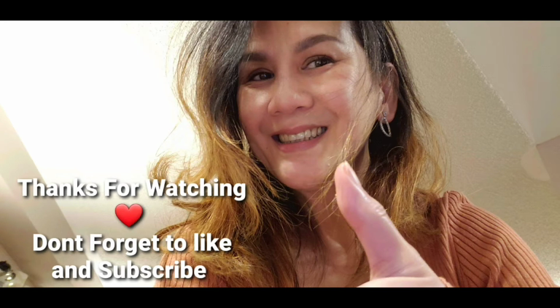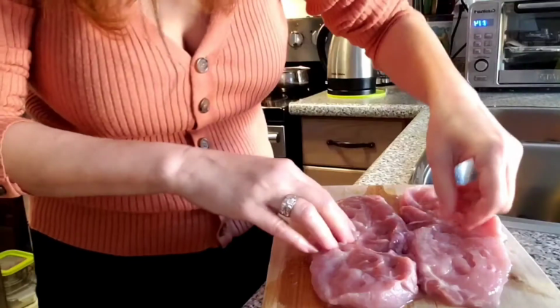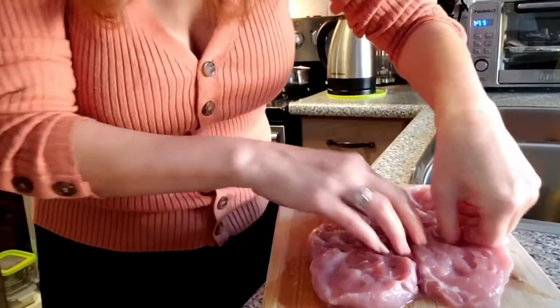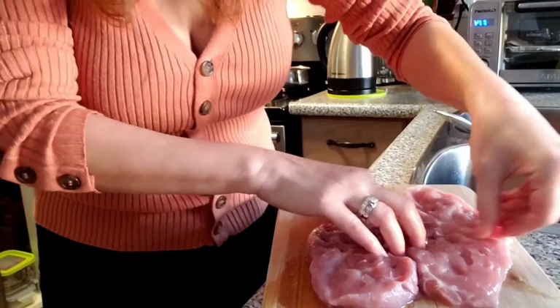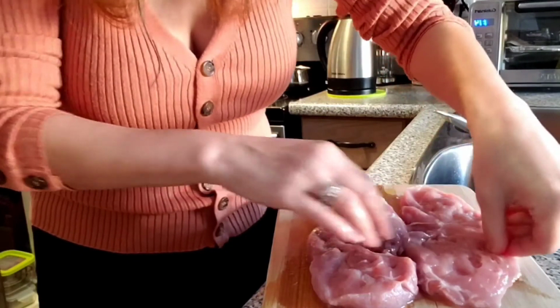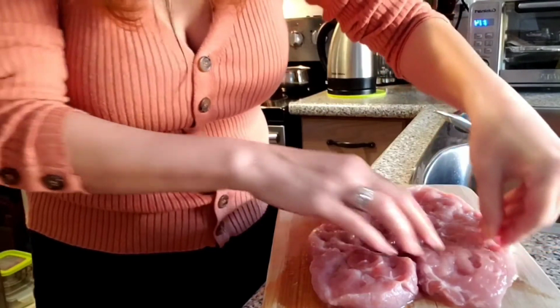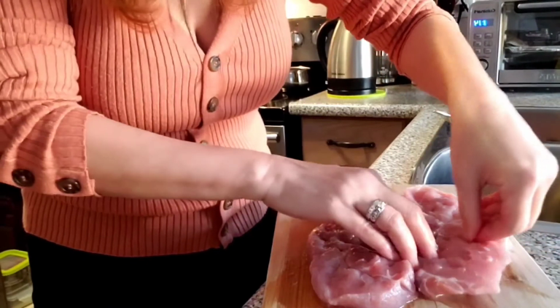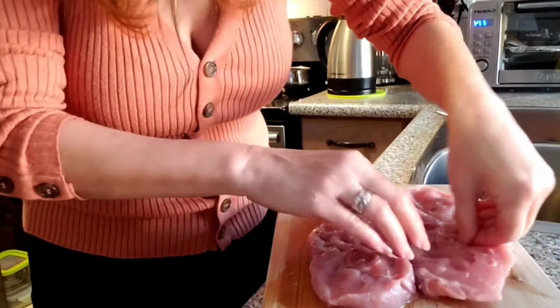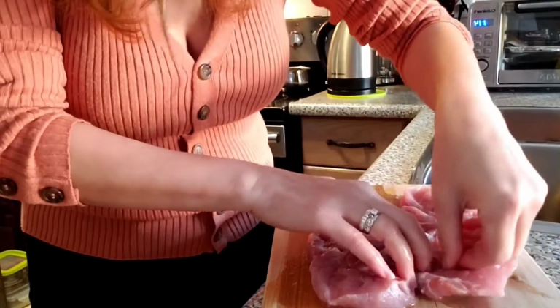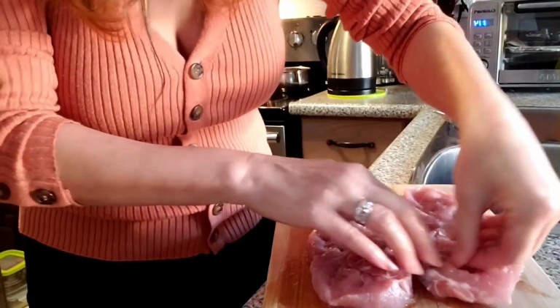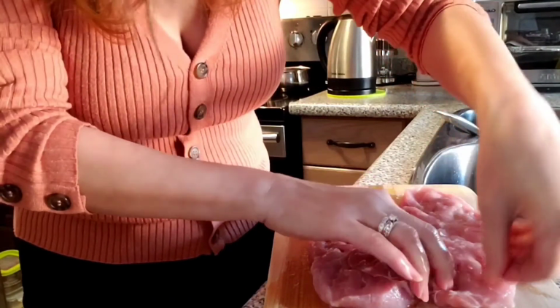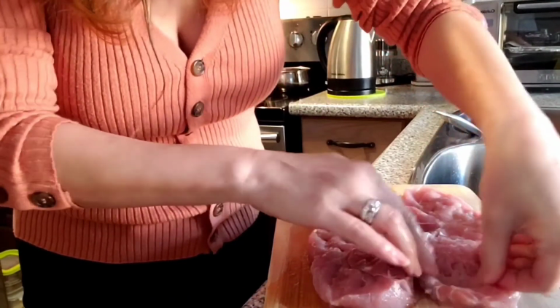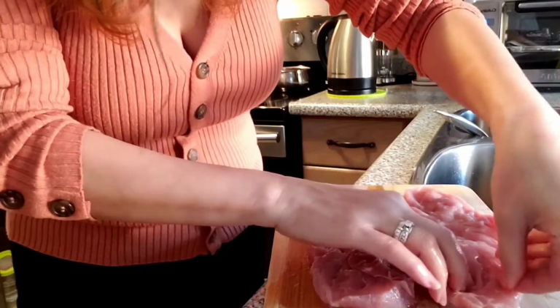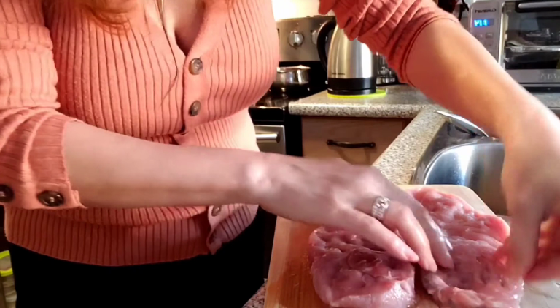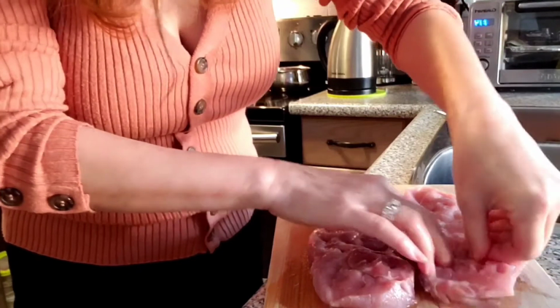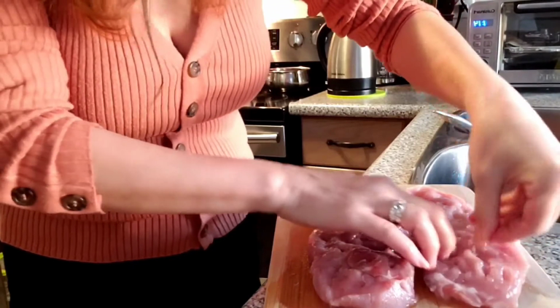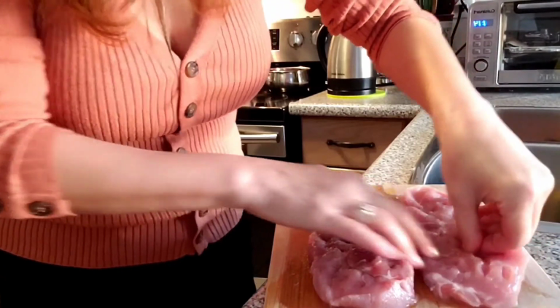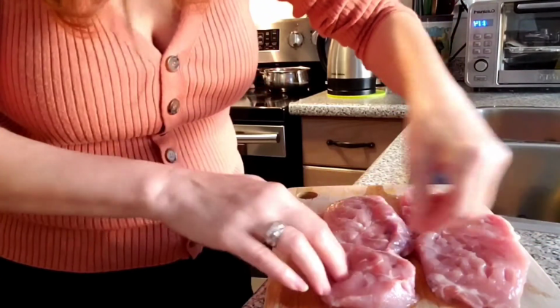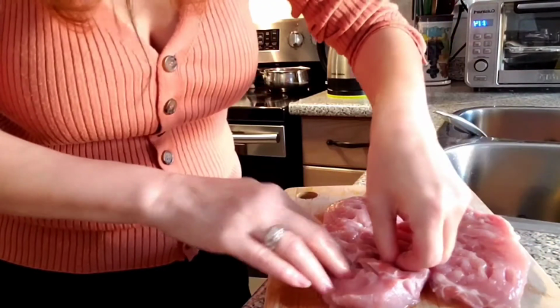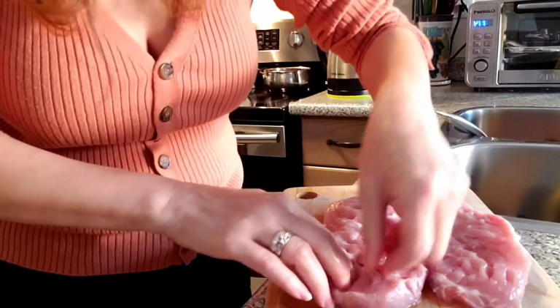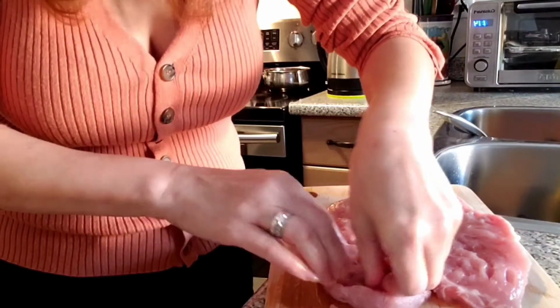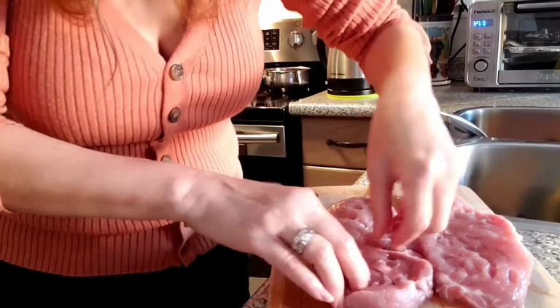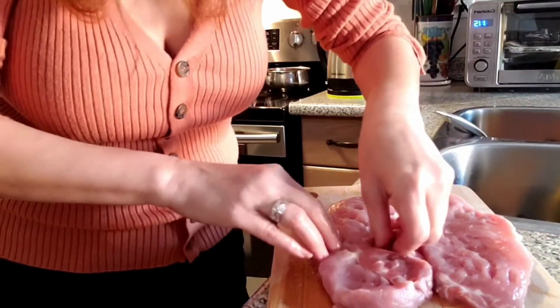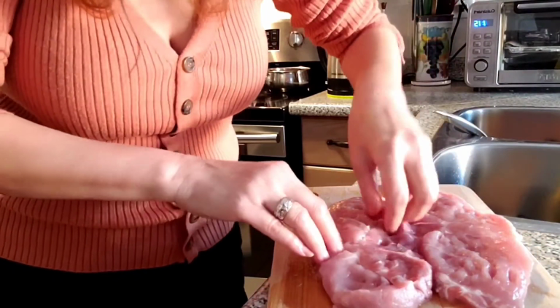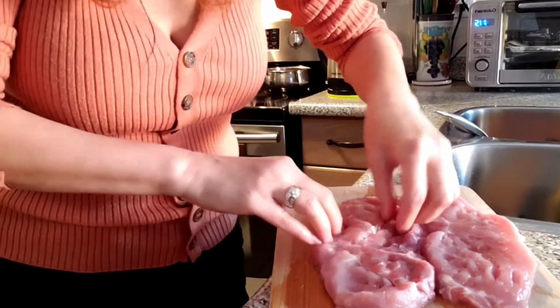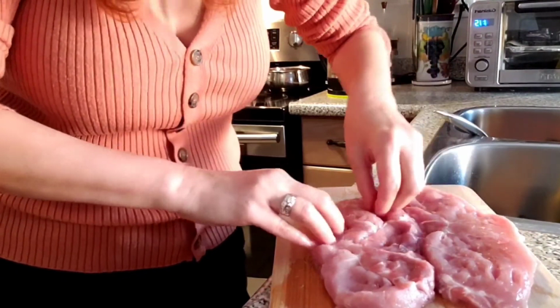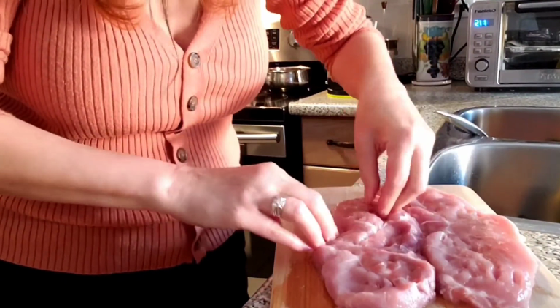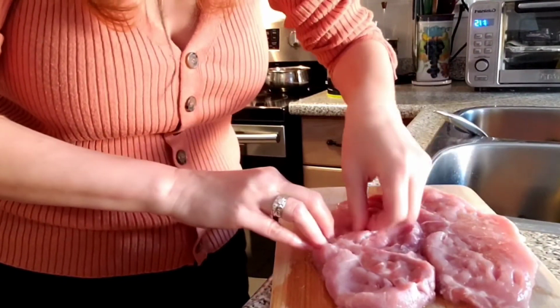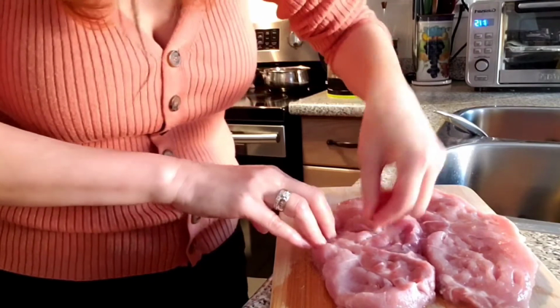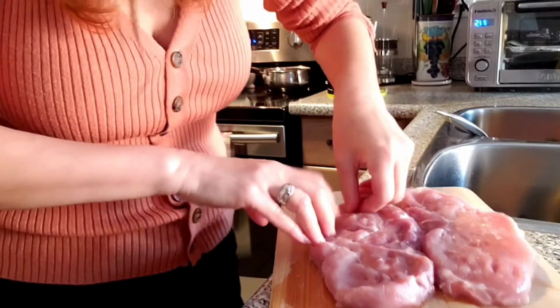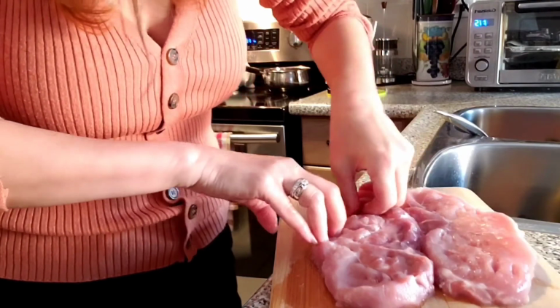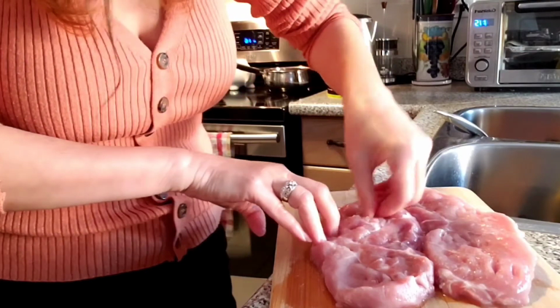I just use my finger to make this sirloin pattern so the marination will absorb better to the meat.